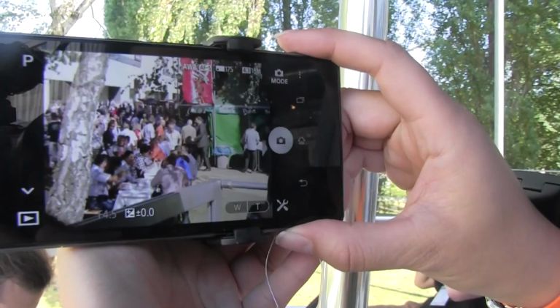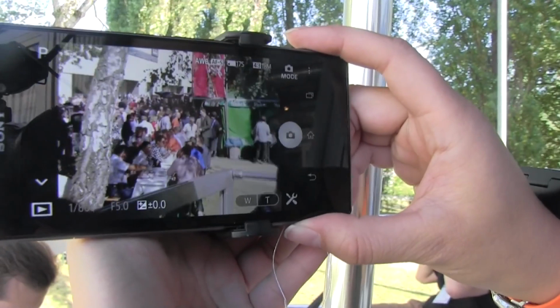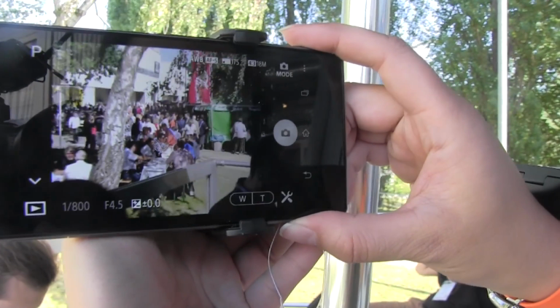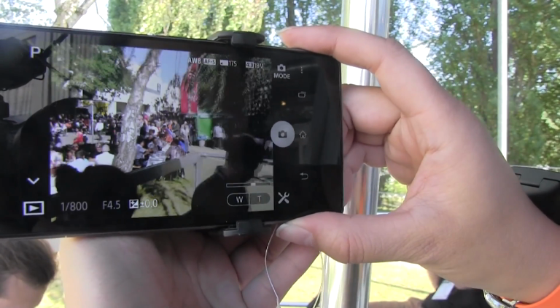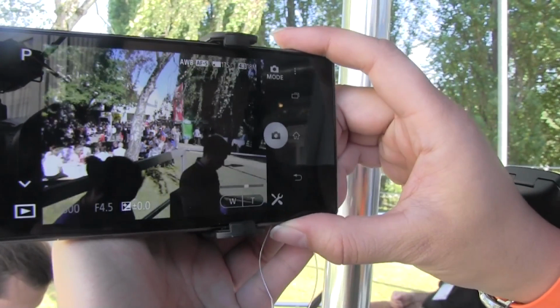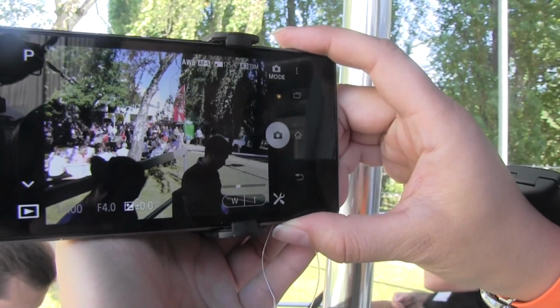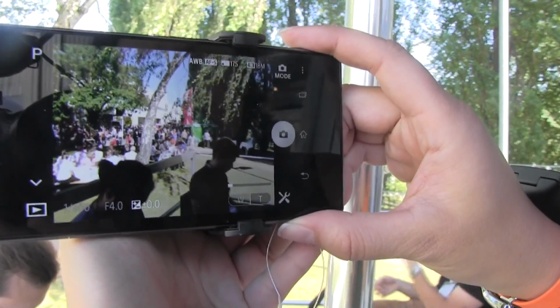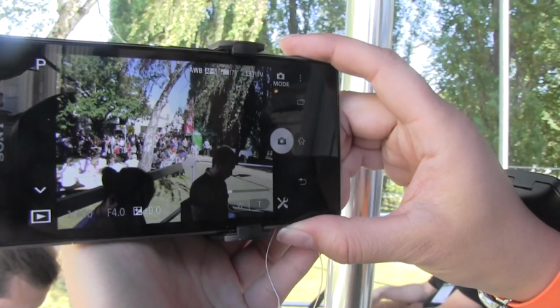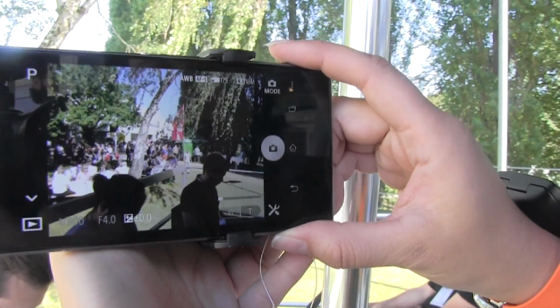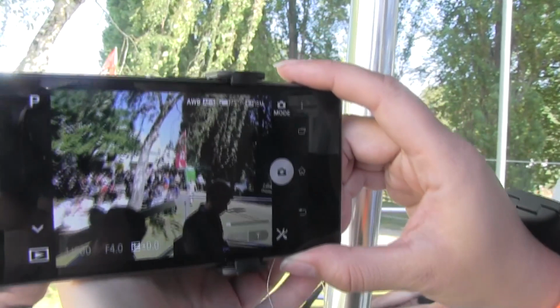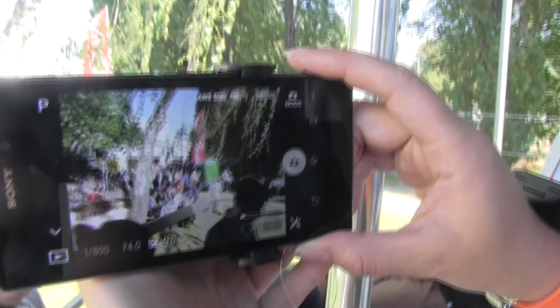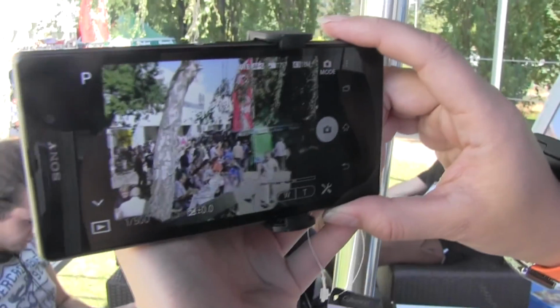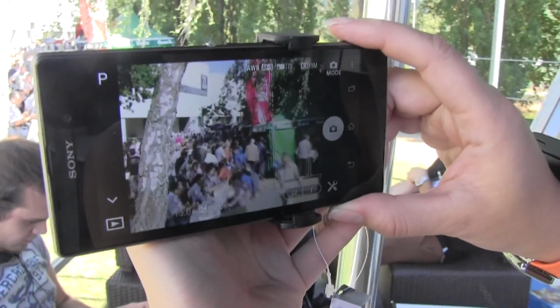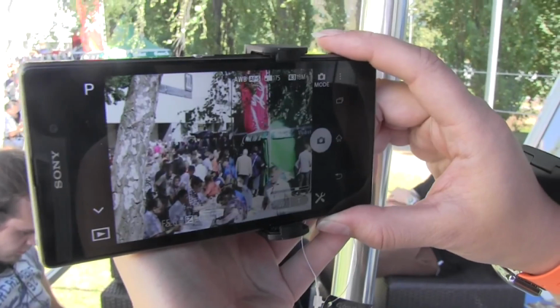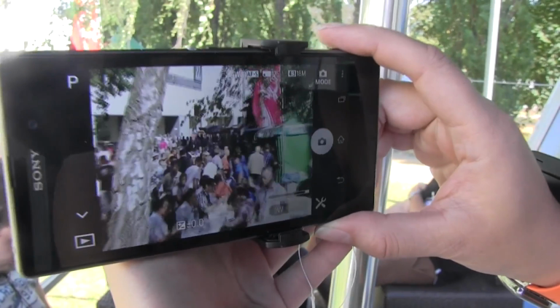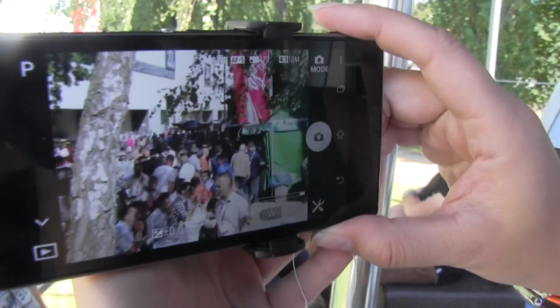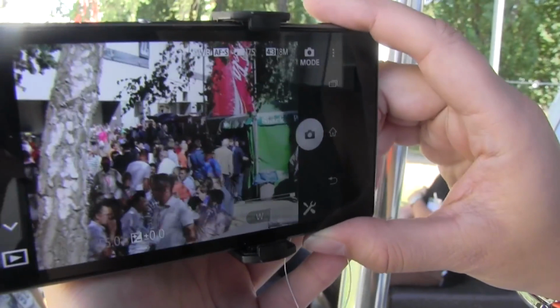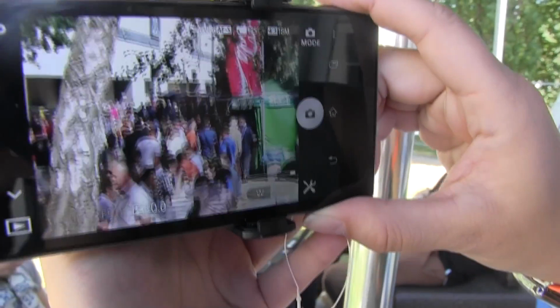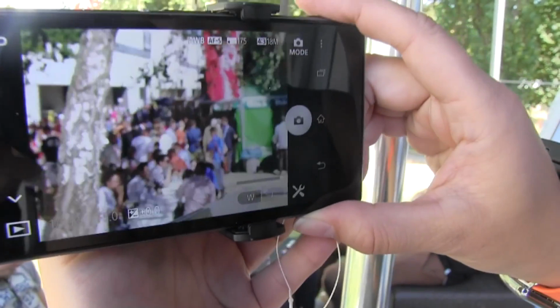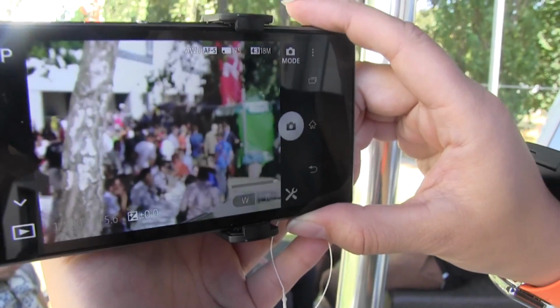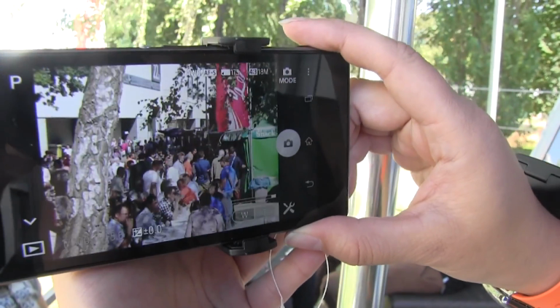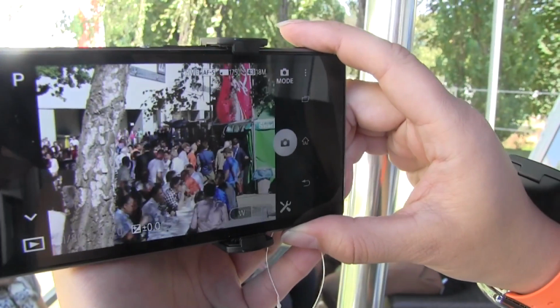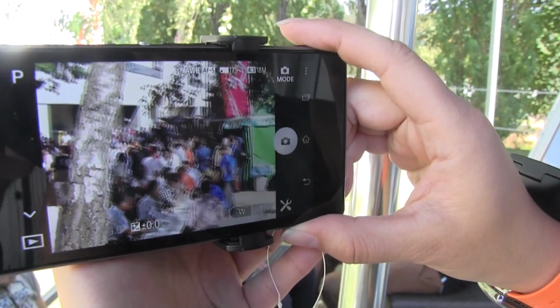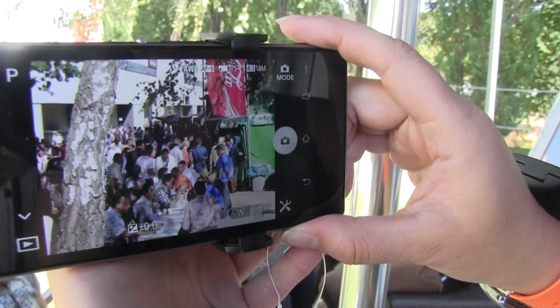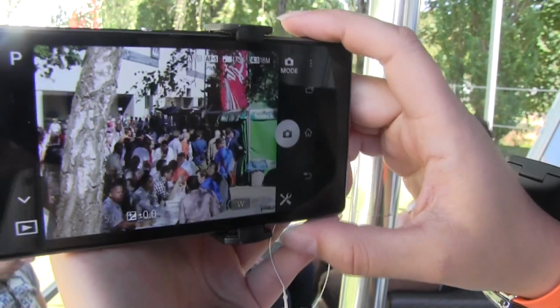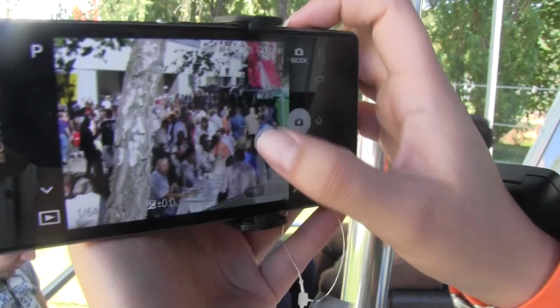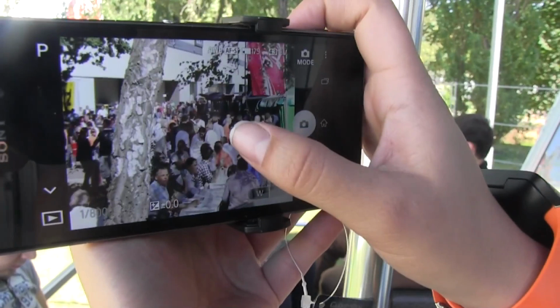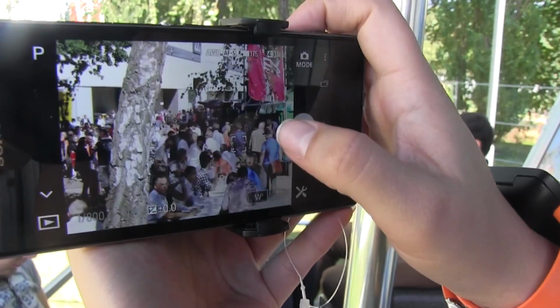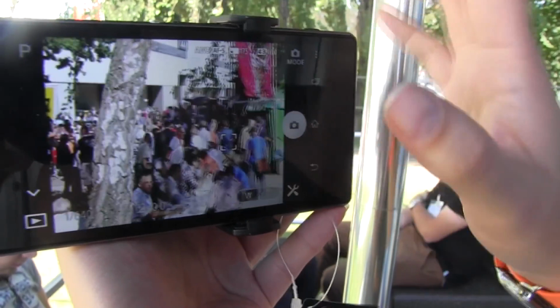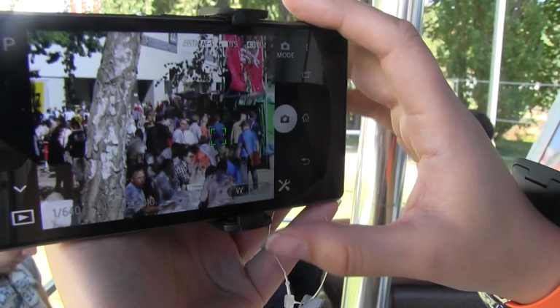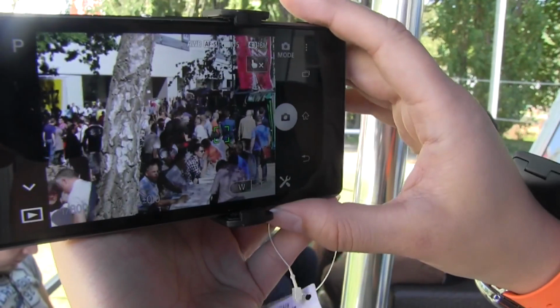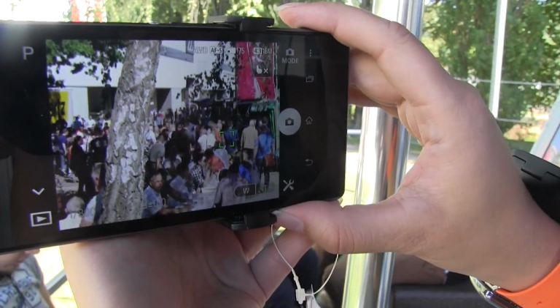Let's do some zoom out, and then let's zoom in. Let that focus. We can even tap to focus. This is paired via NFC.